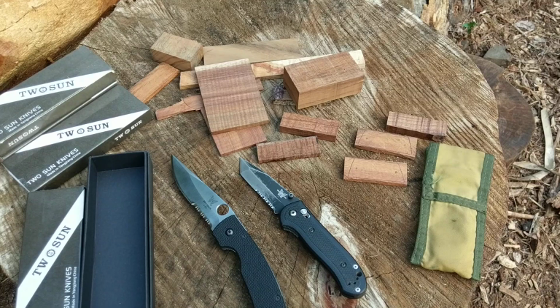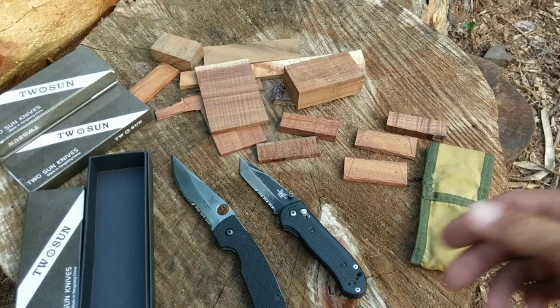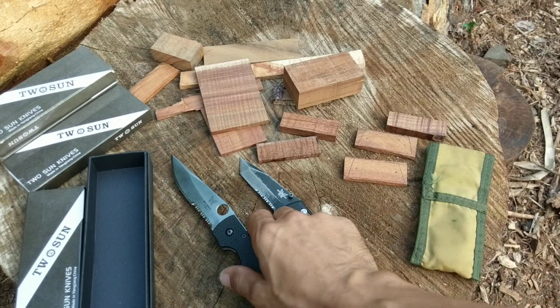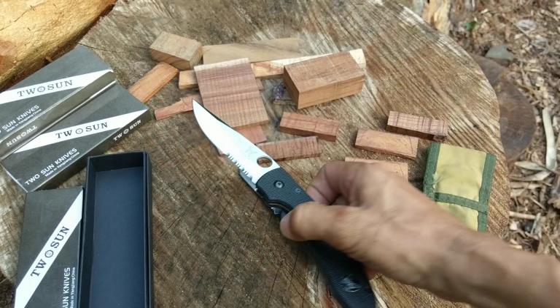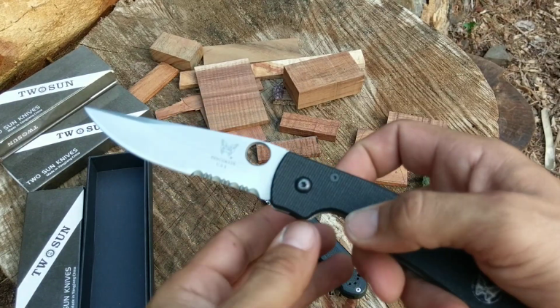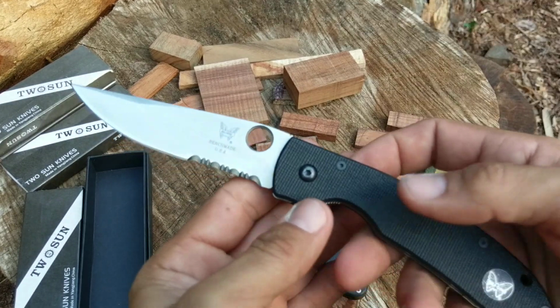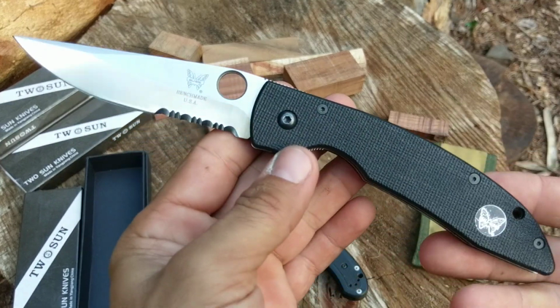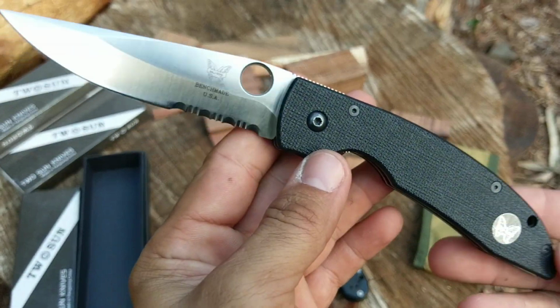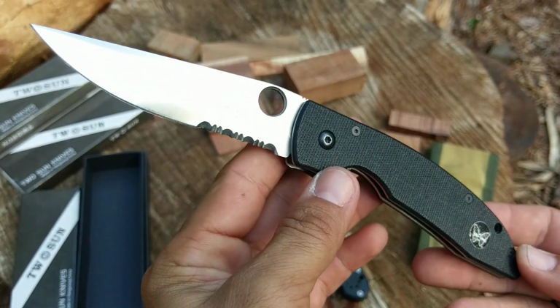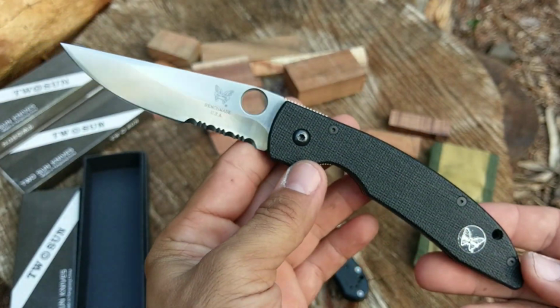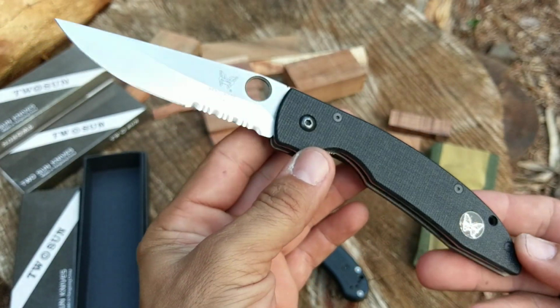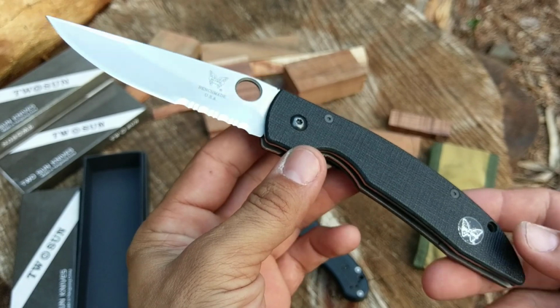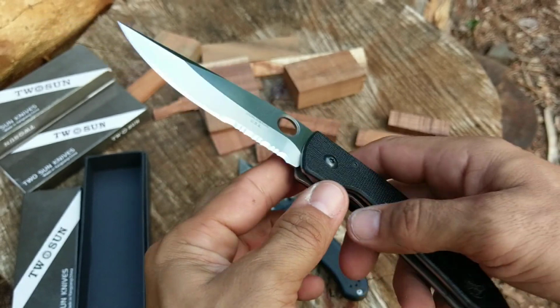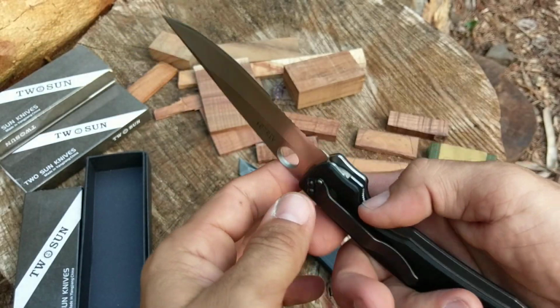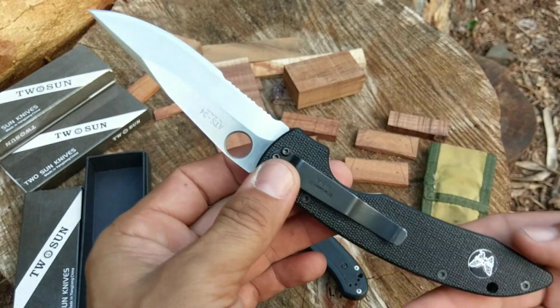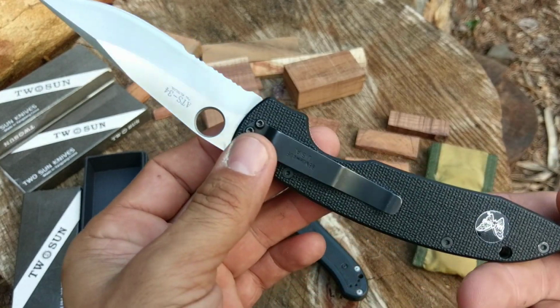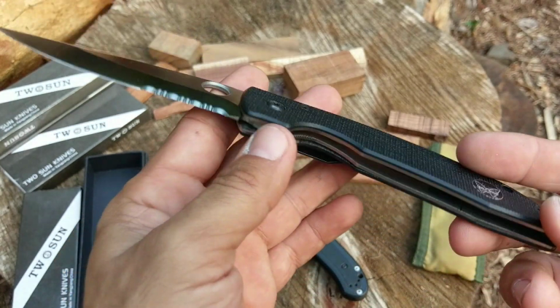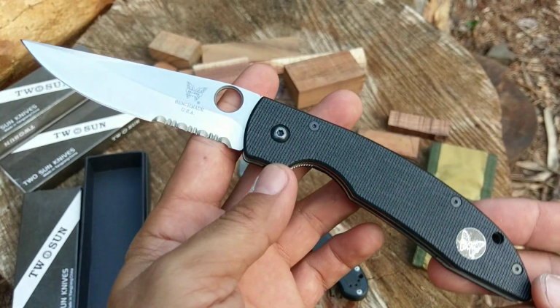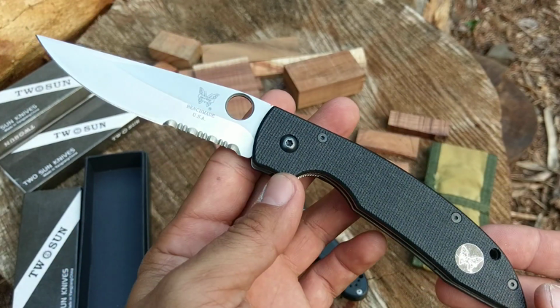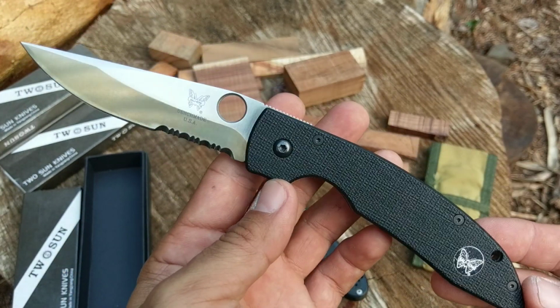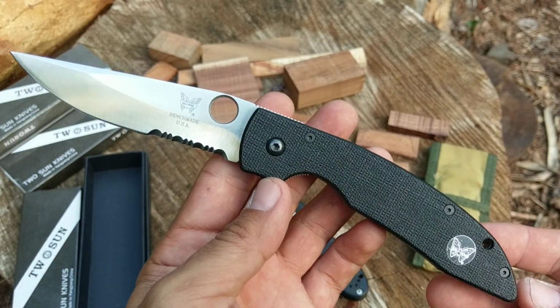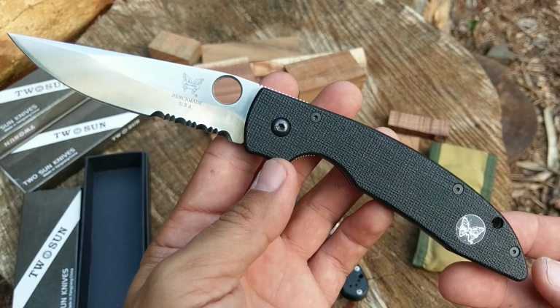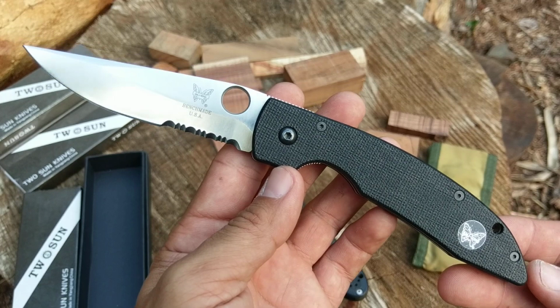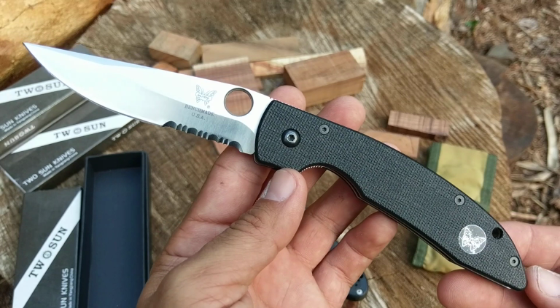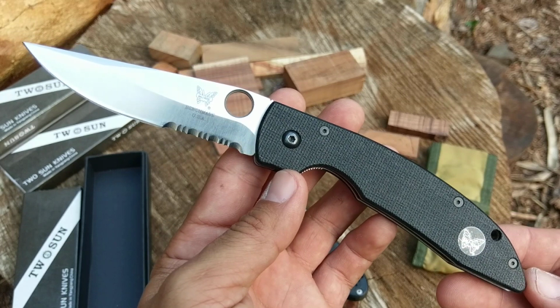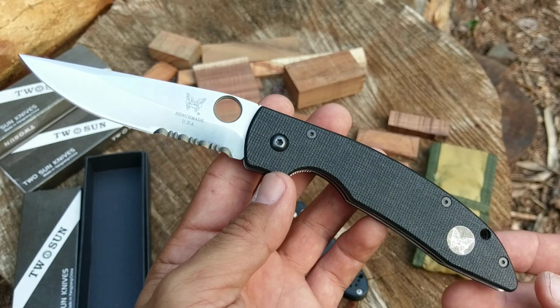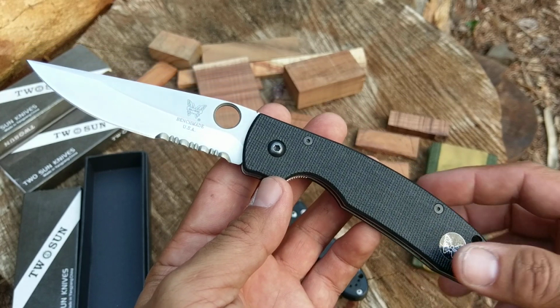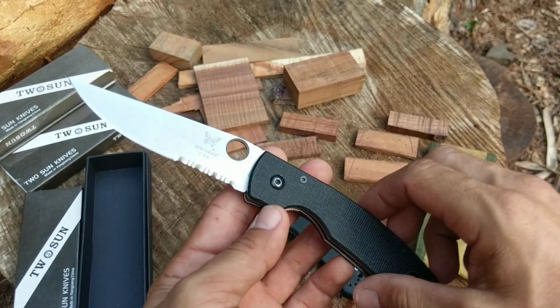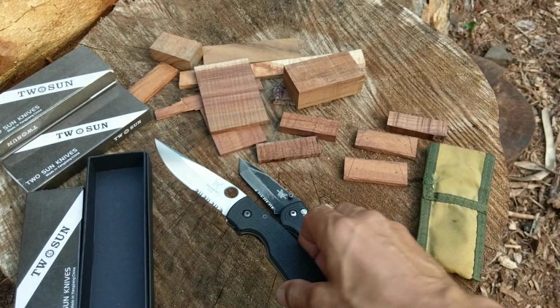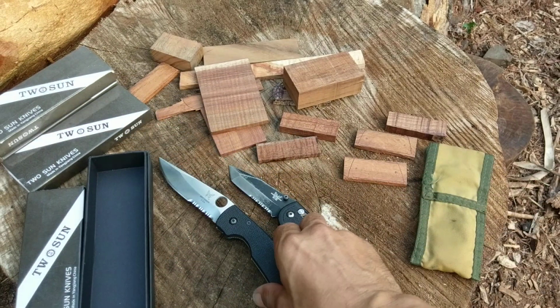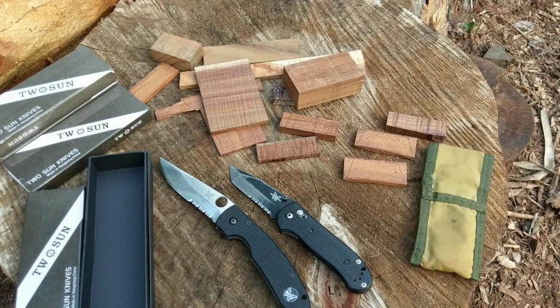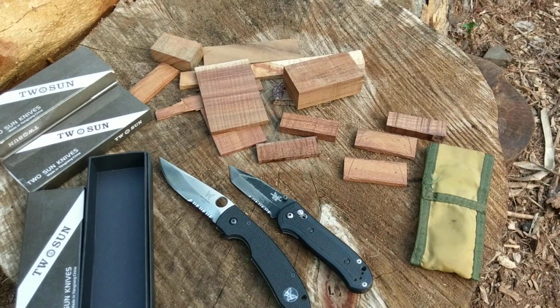That's what I've got today. Thank you guys for sticking around for my video — I hope you enjoyed something a little bit different. If you have any information on this Benchmade, please feel free to leave it in the comments; I would love to hear it. Hope everybody's having a great day — I'll catch you at the next video.